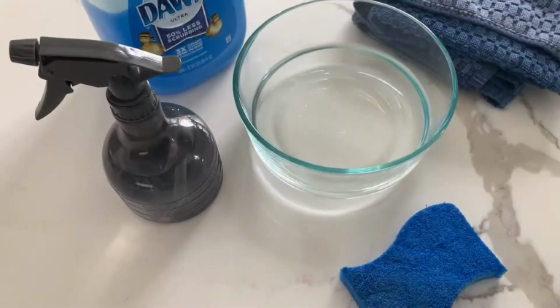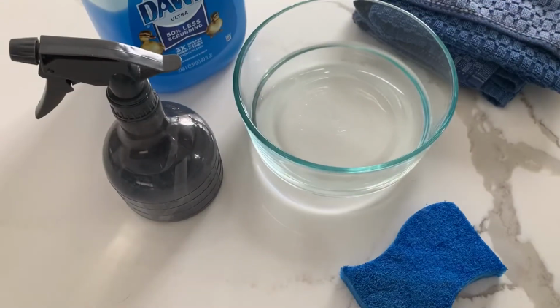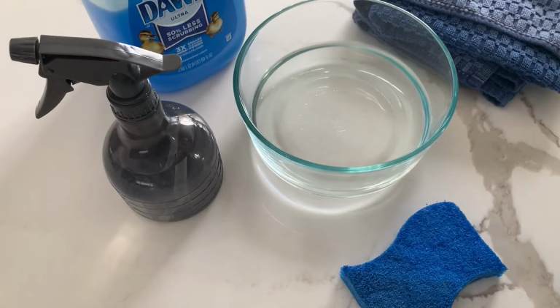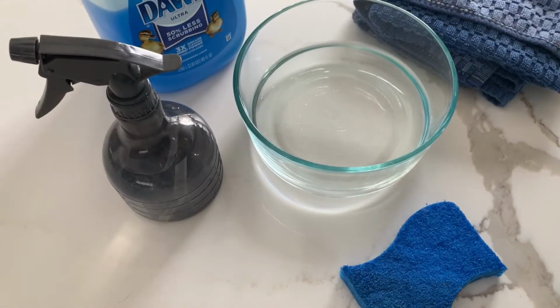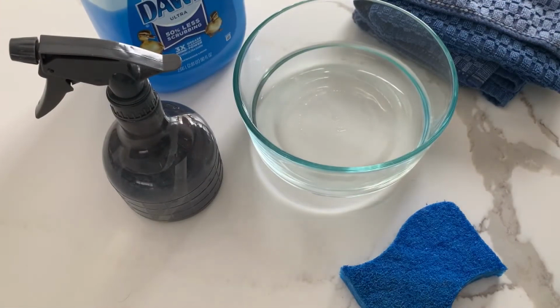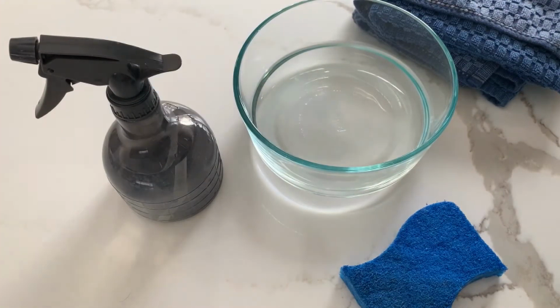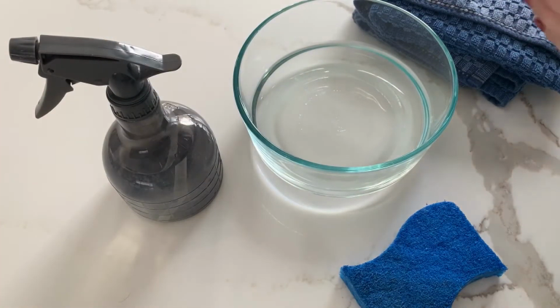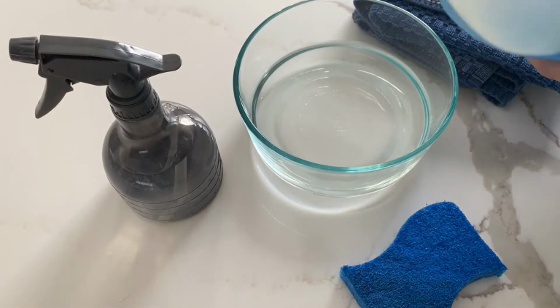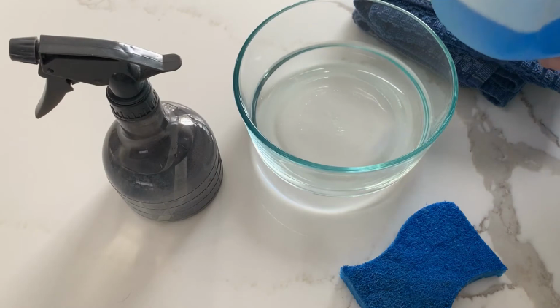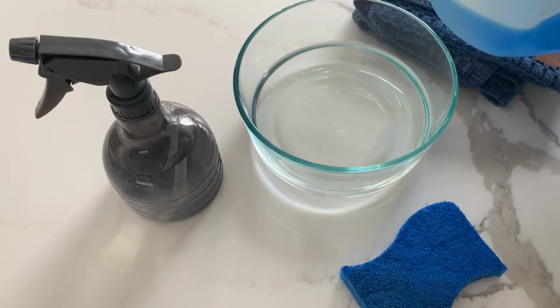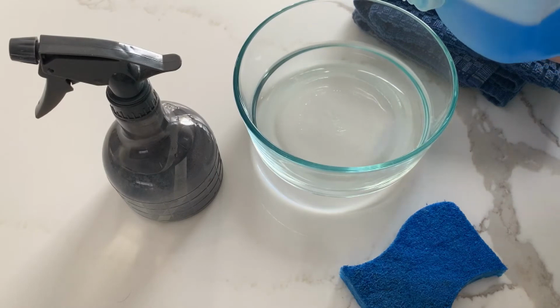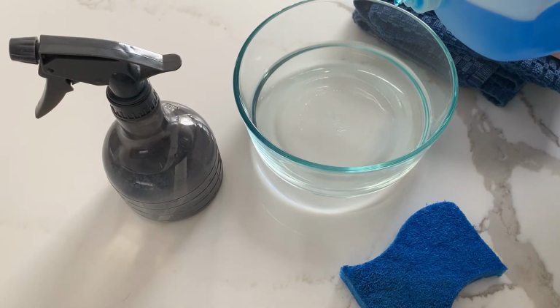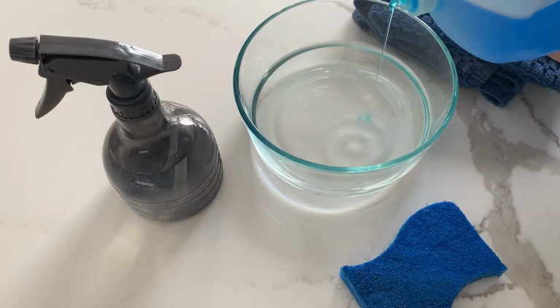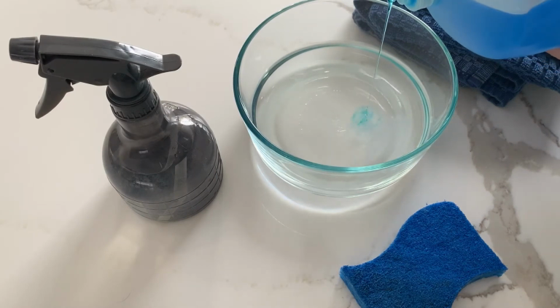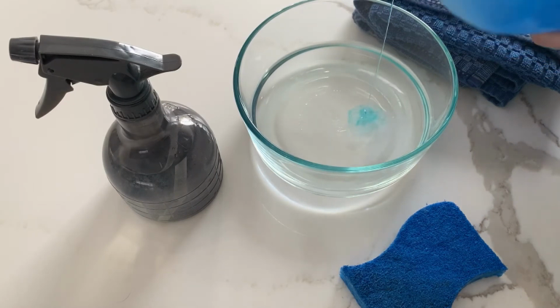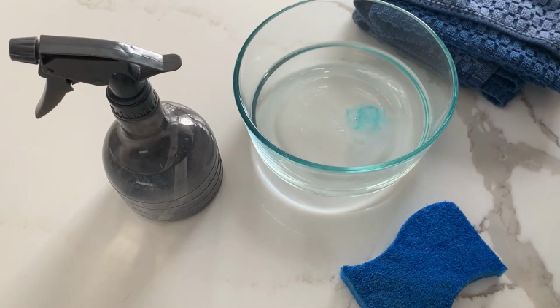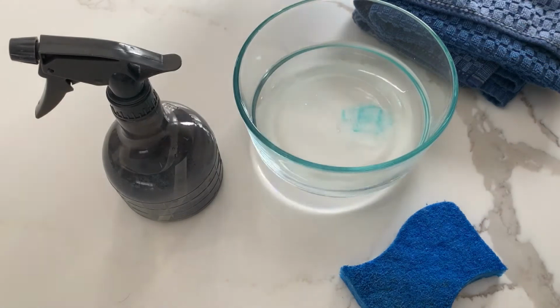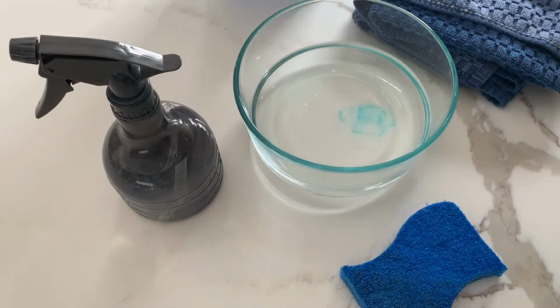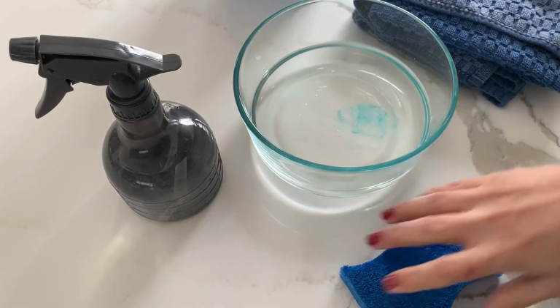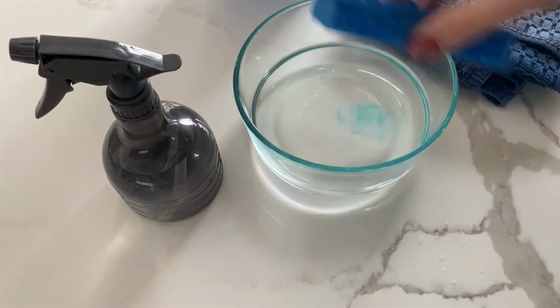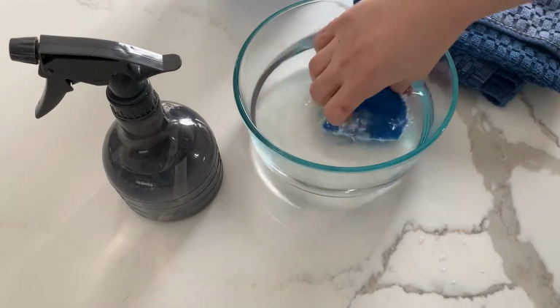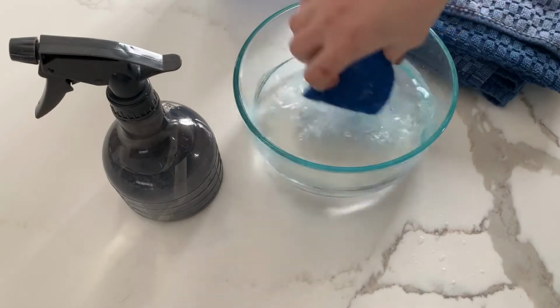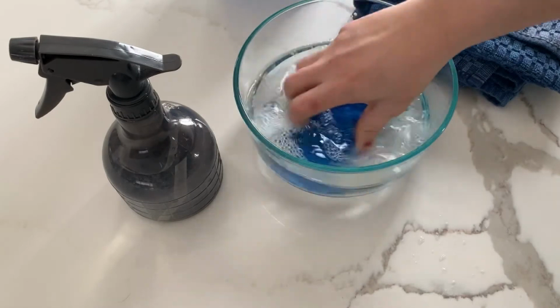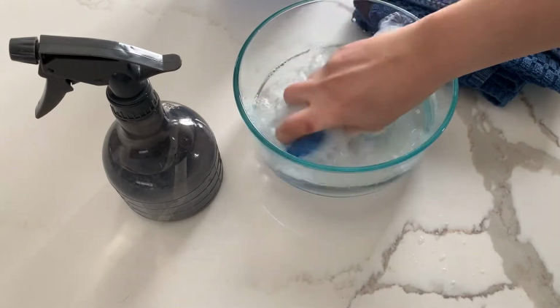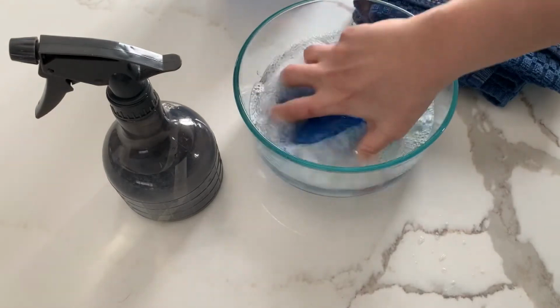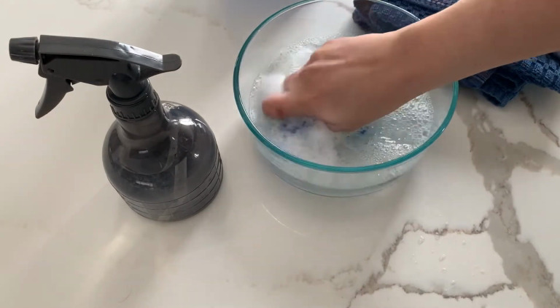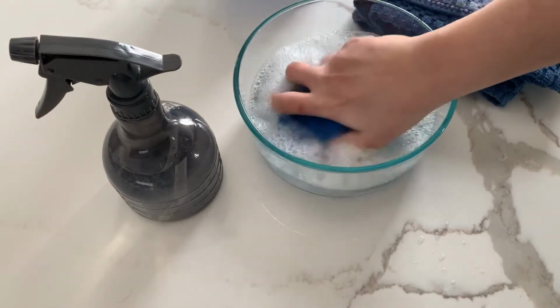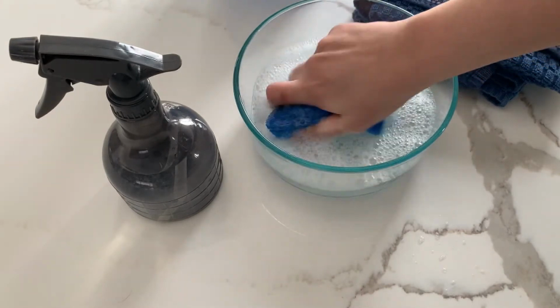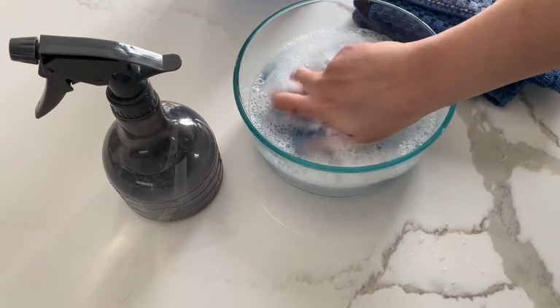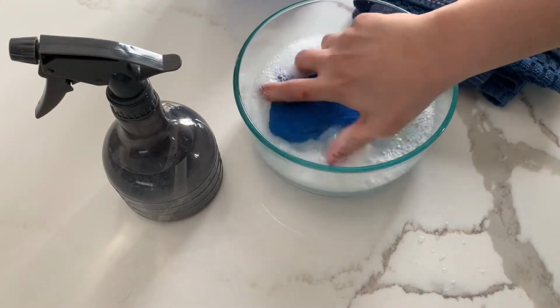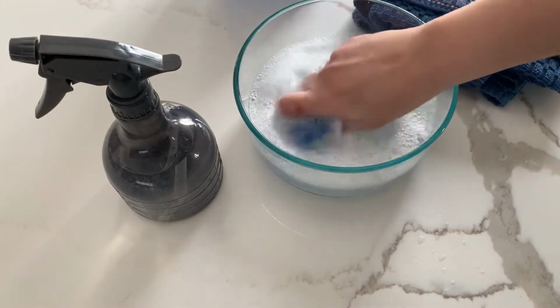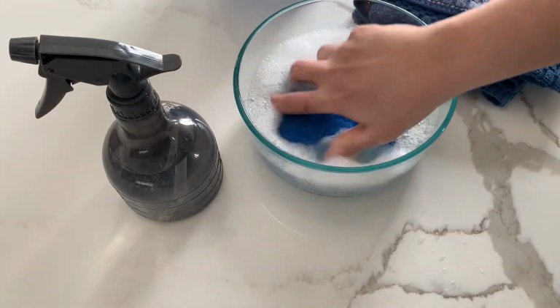The first thing I want to do is prepare my soap solution. You're going to take a little bit of warm water, add your soap to it, and then put your sponge in the water and just agitate it a little bit so the suds form.